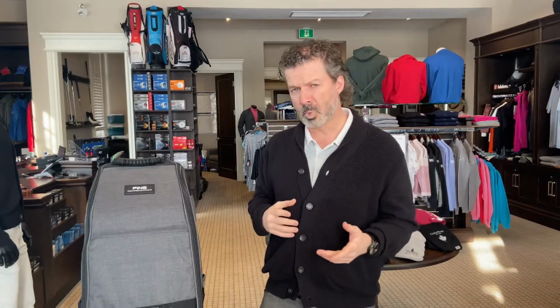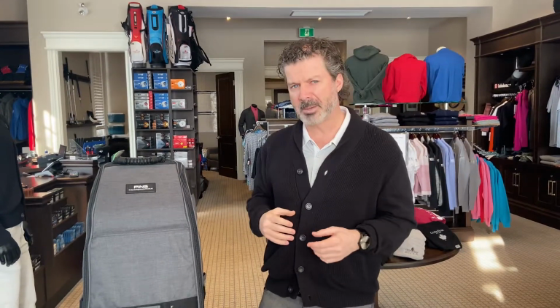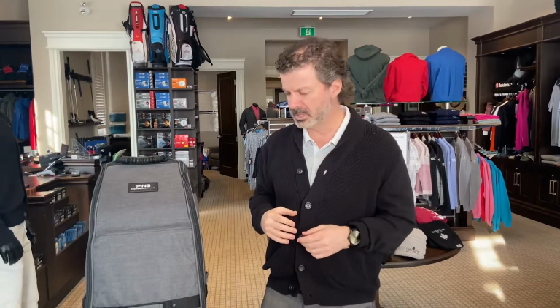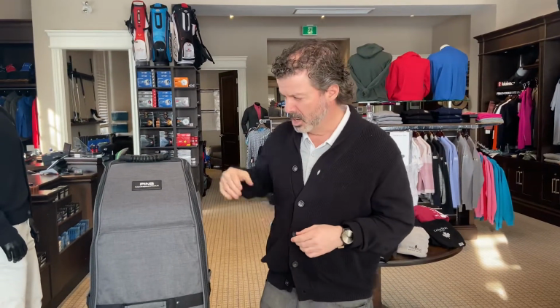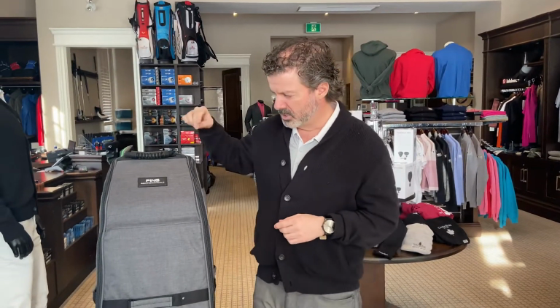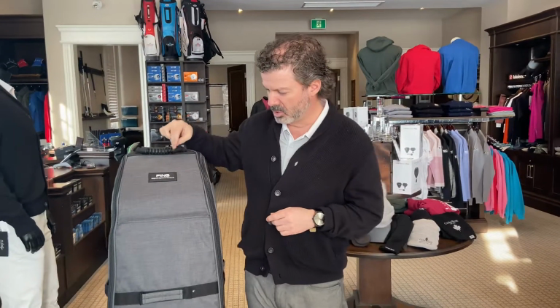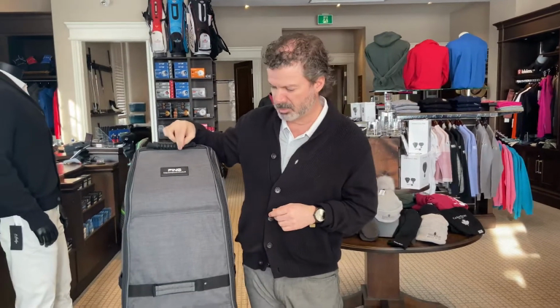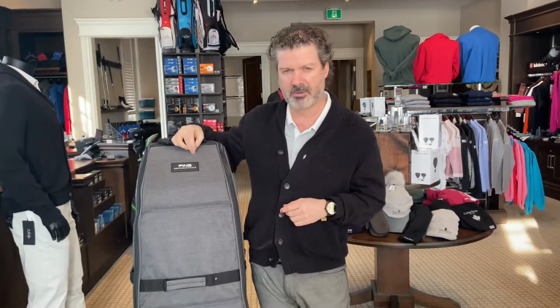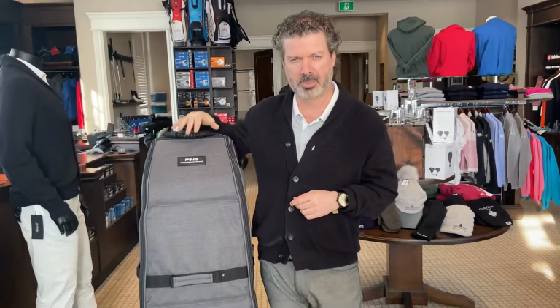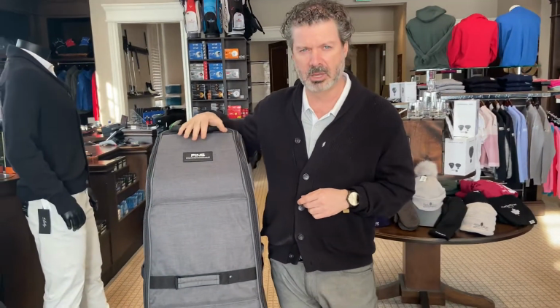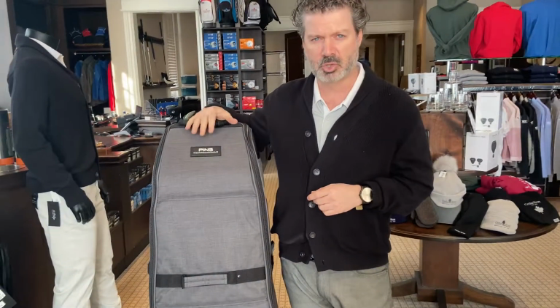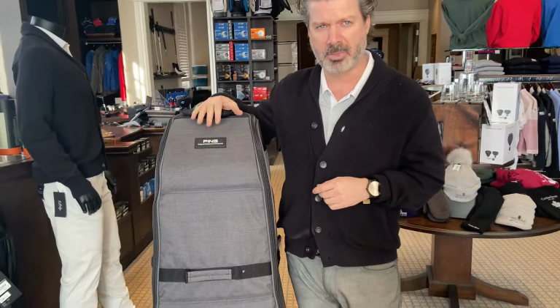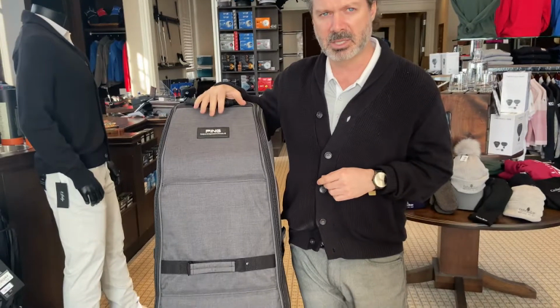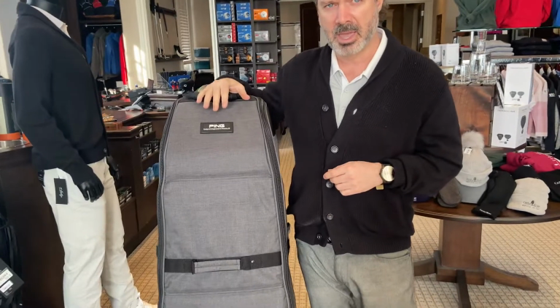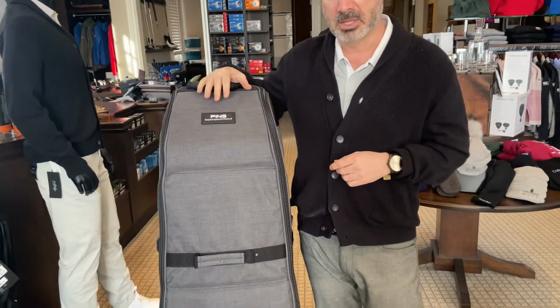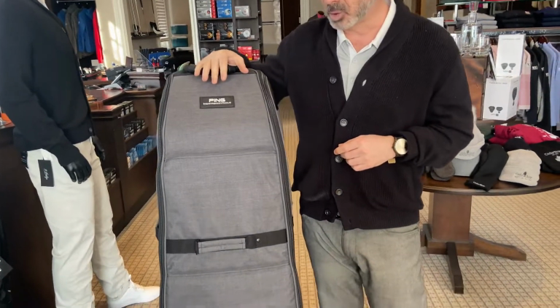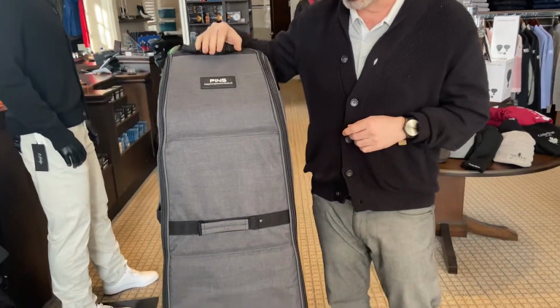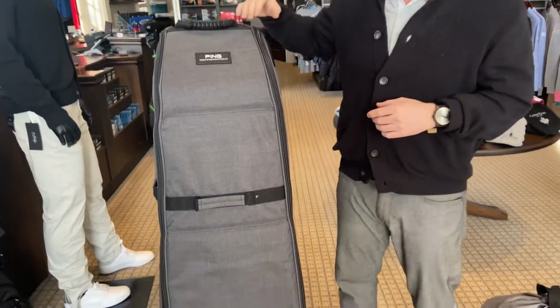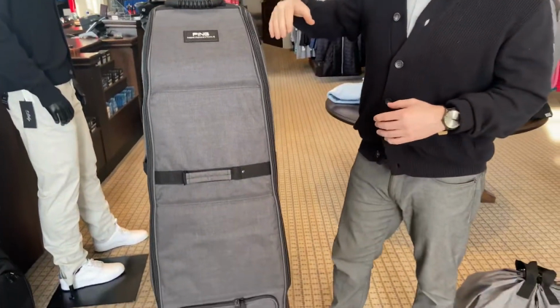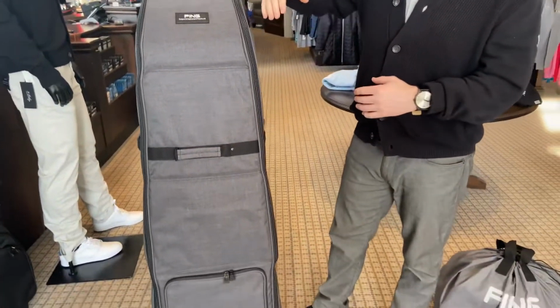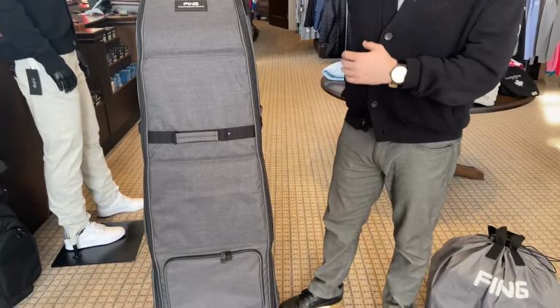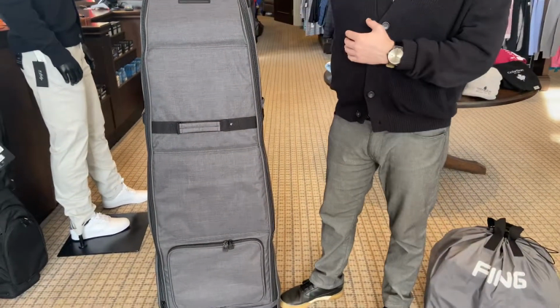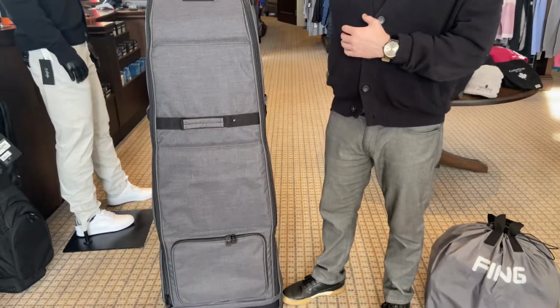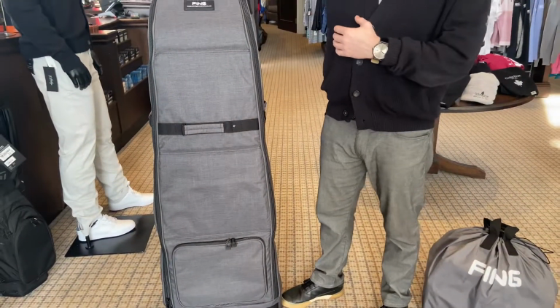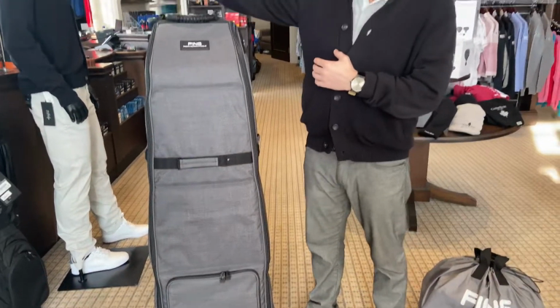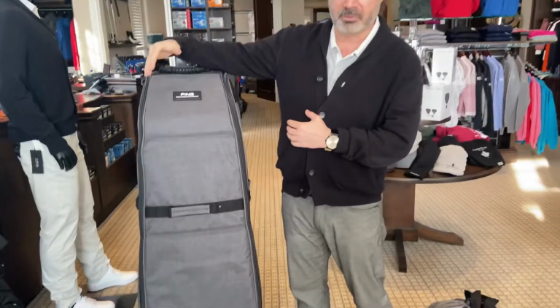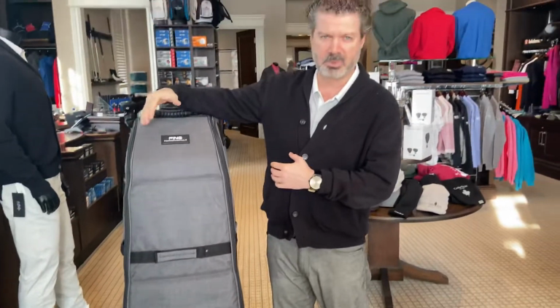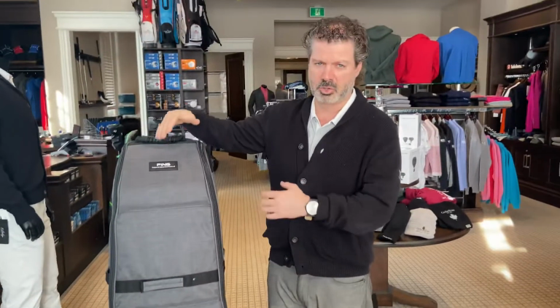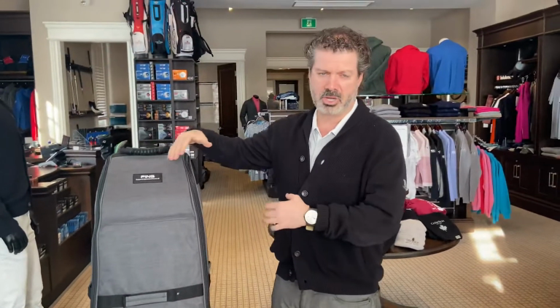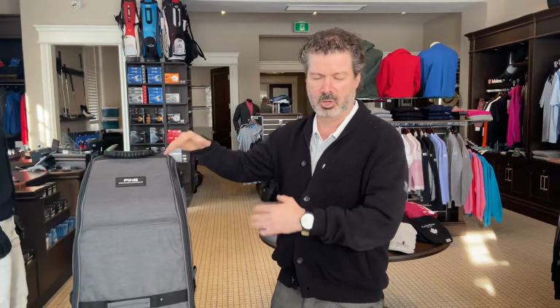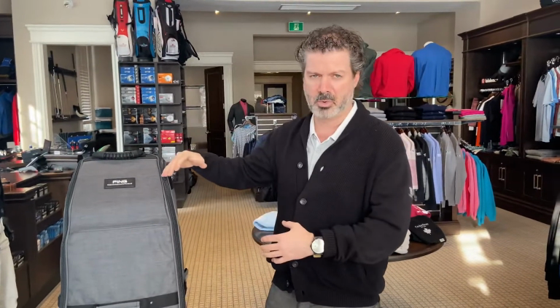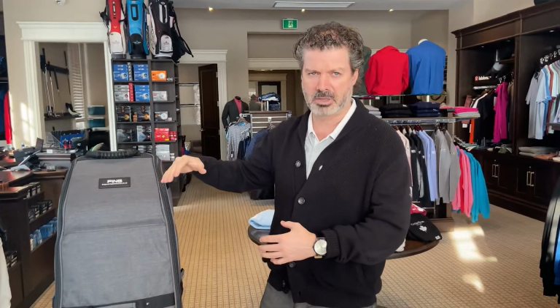With that being said, we've just got a new shipment of our Ping travel bags, and these bags are great because they're plenty big — you can put not only your golf clubs but your shoes and your clothing and whatnot in there.